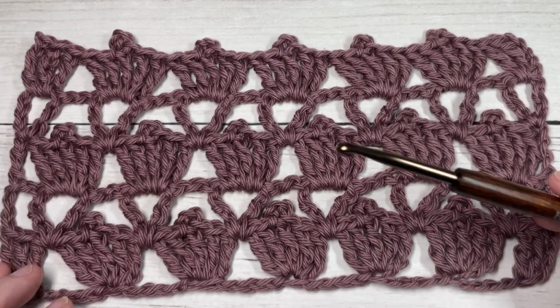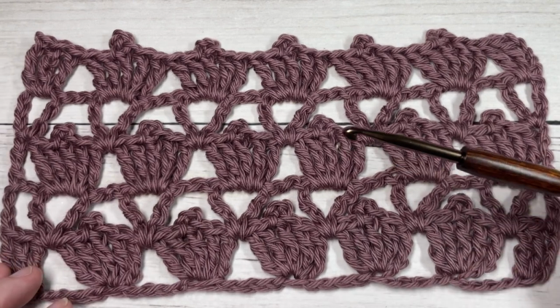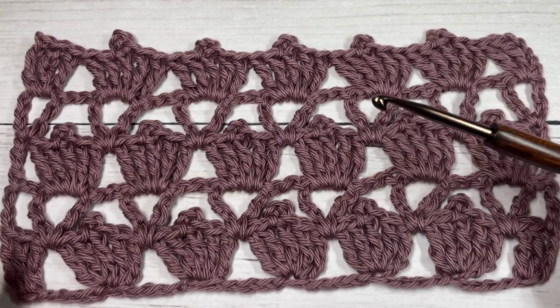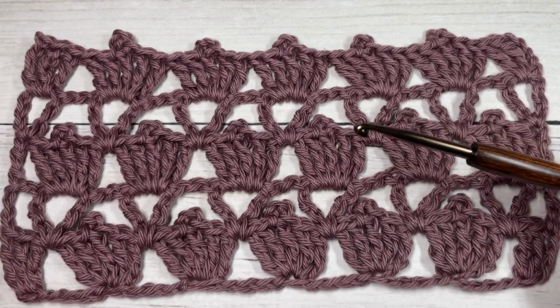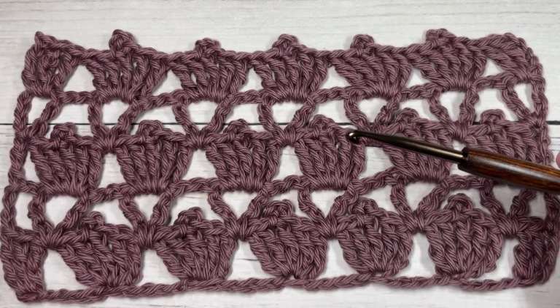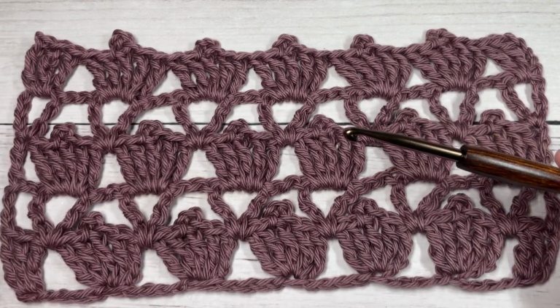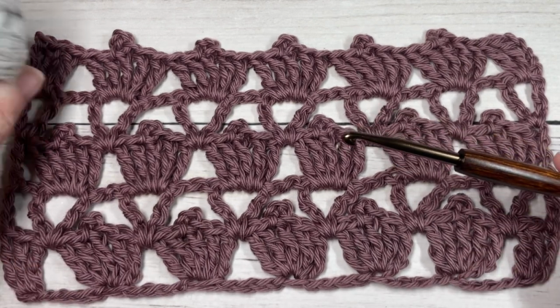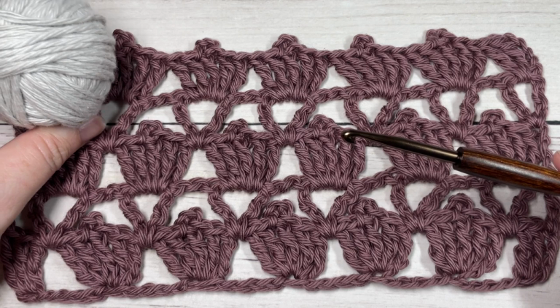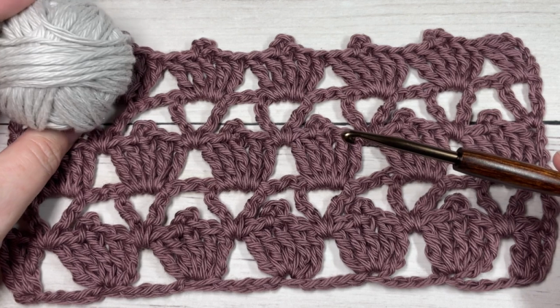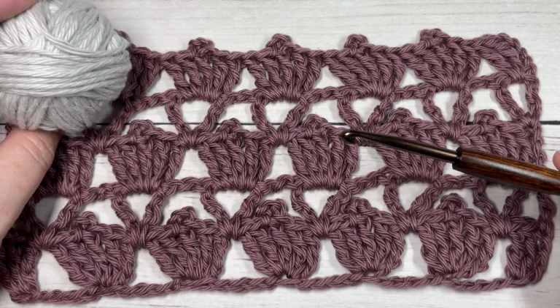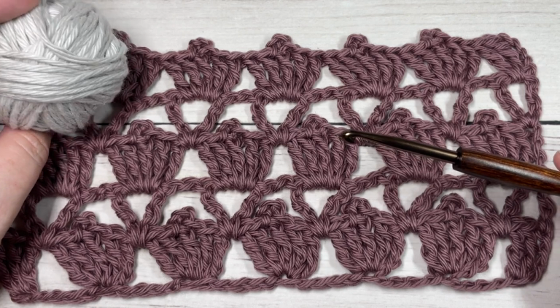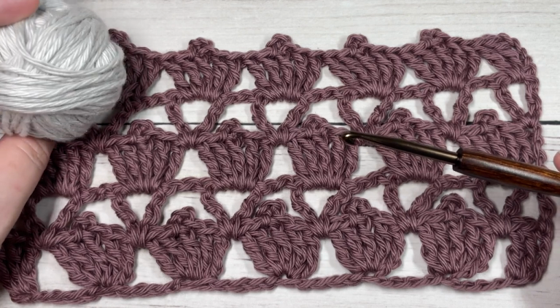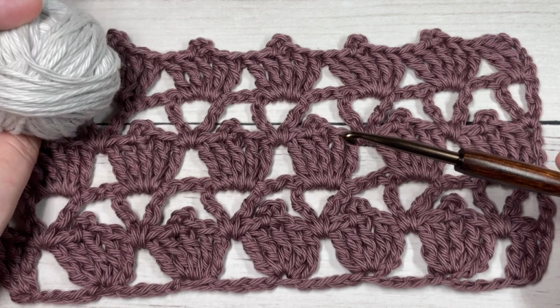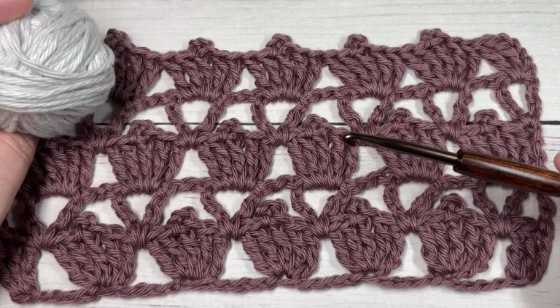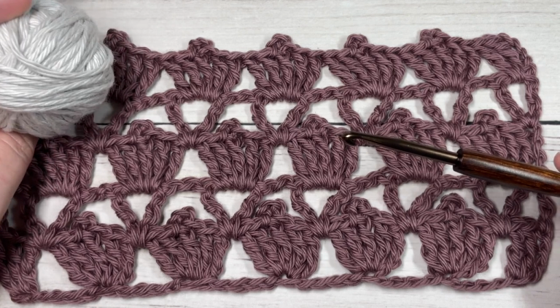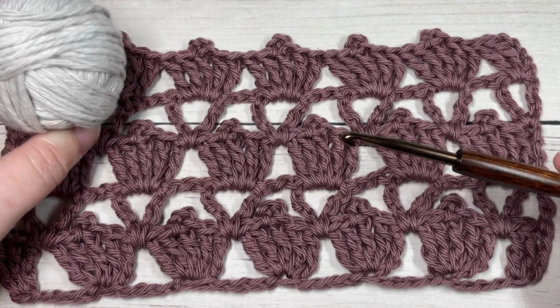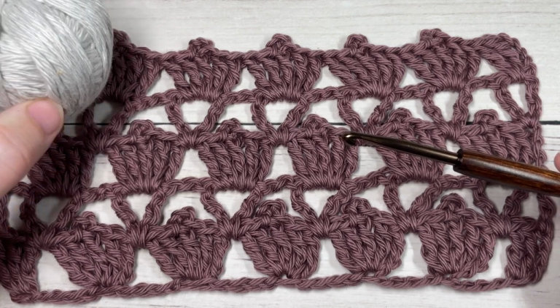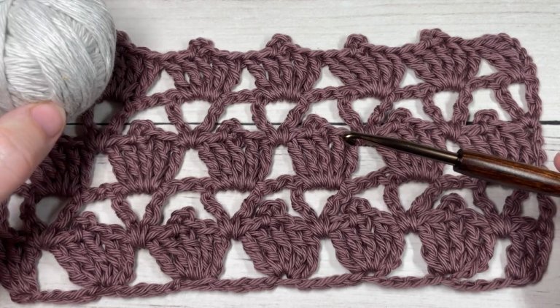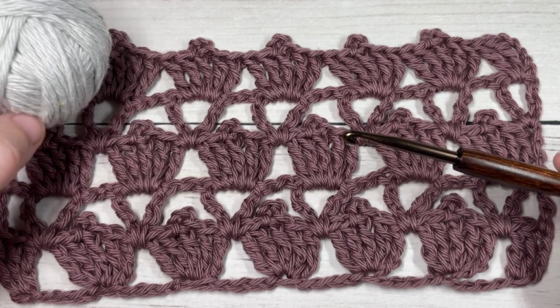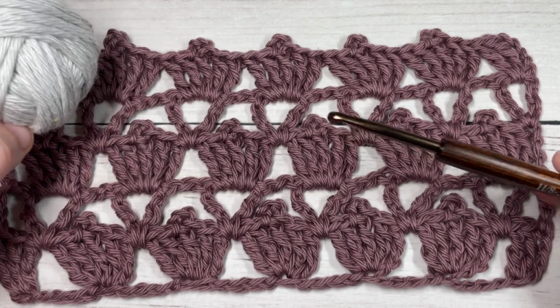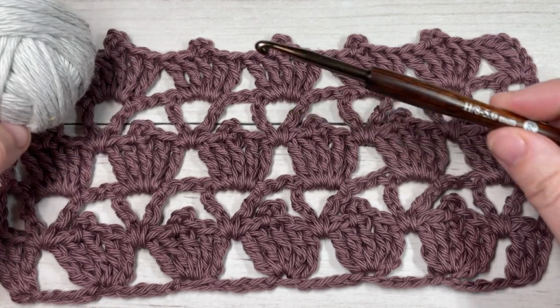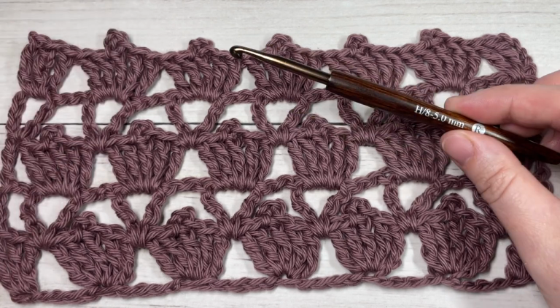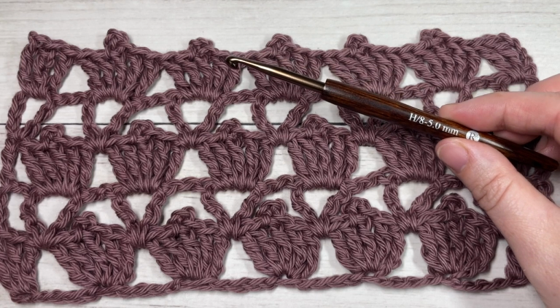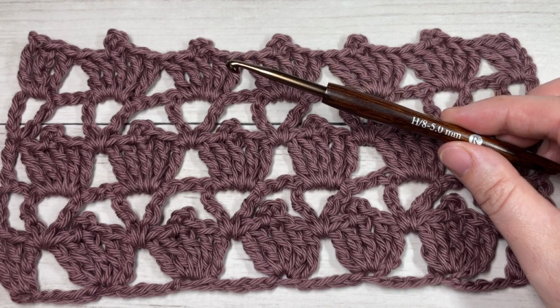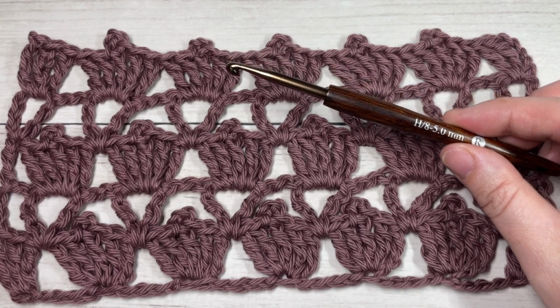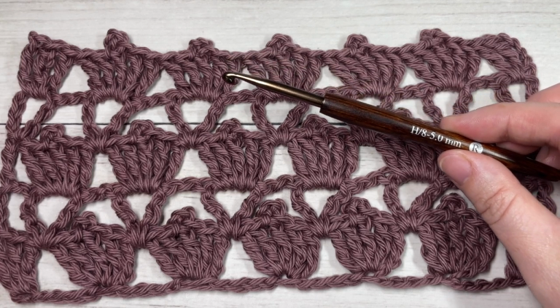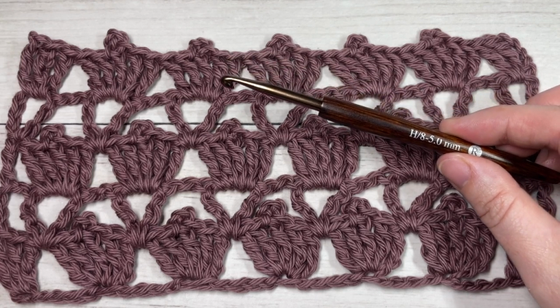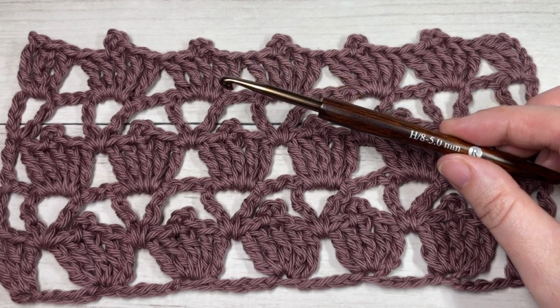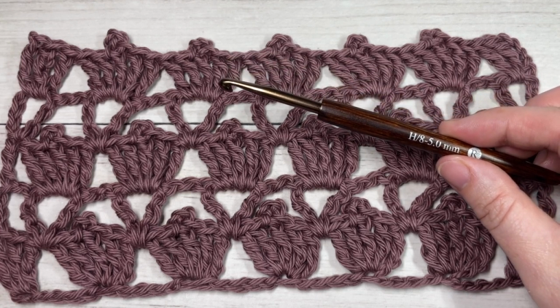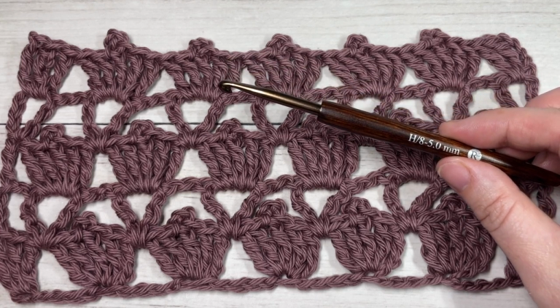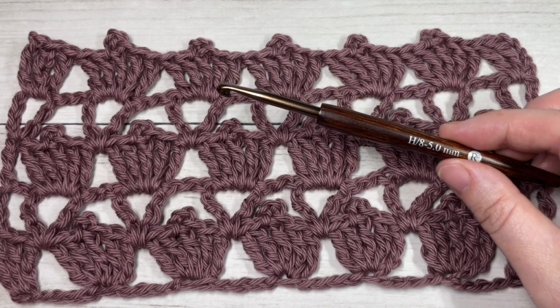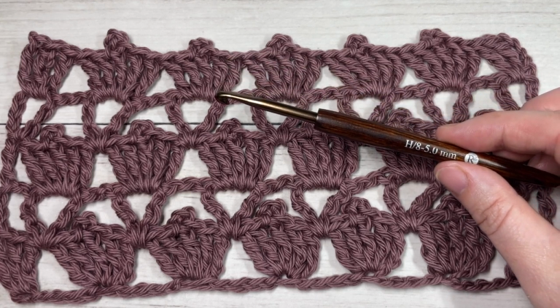Today for the tutorial I'm going to be using a little bit of worsted weight cotton yarn. This is the Pima Cotton by Lion Brand and a 5 millimeter or H8 crochet hook.